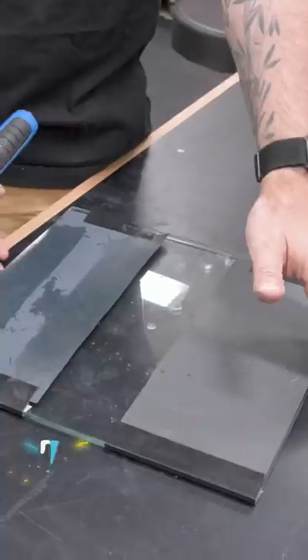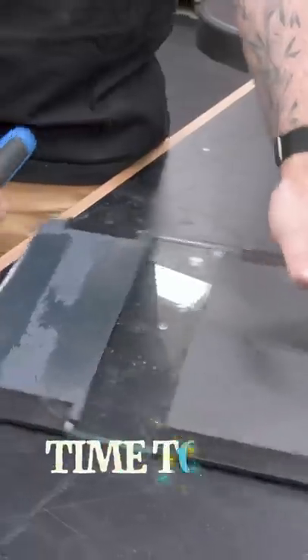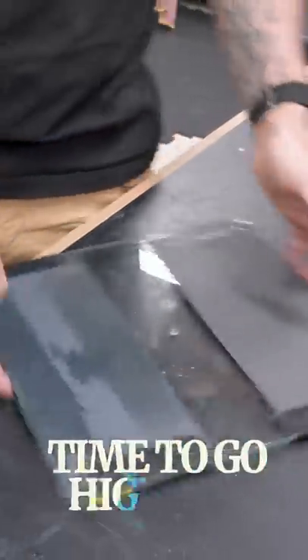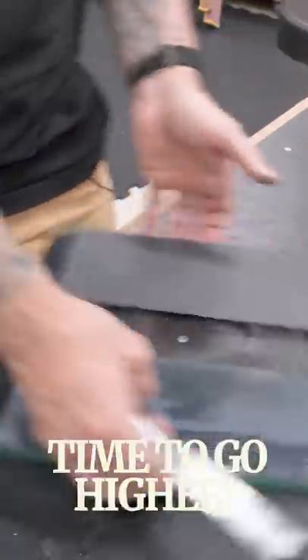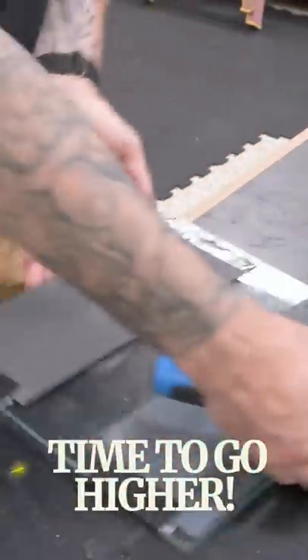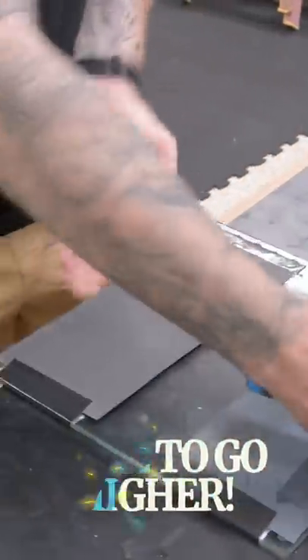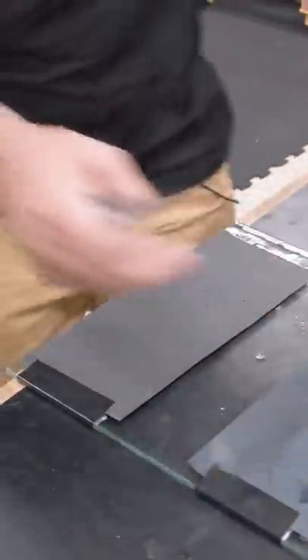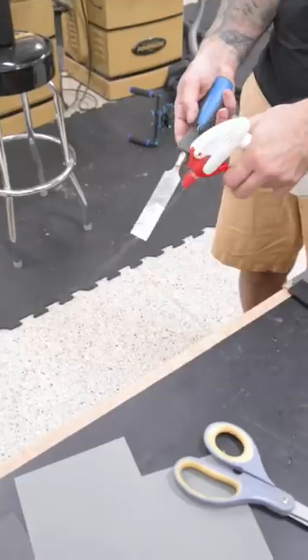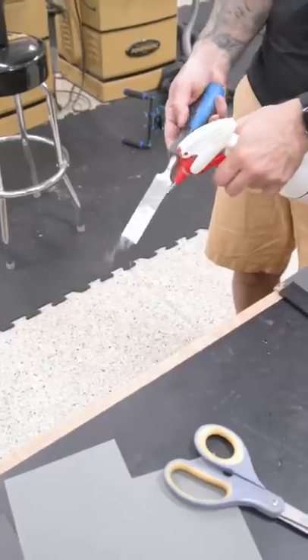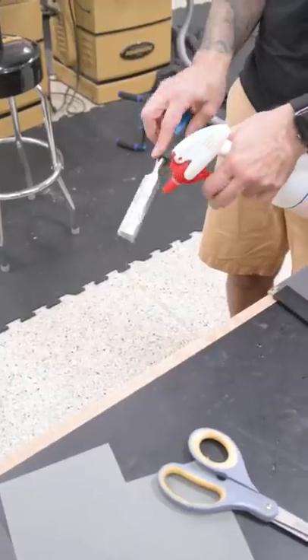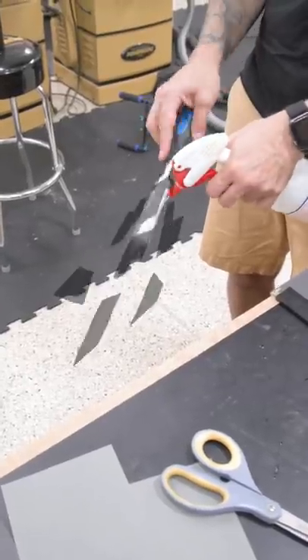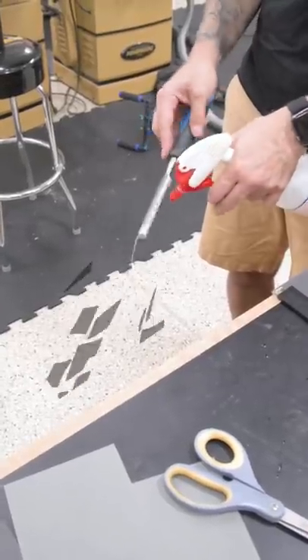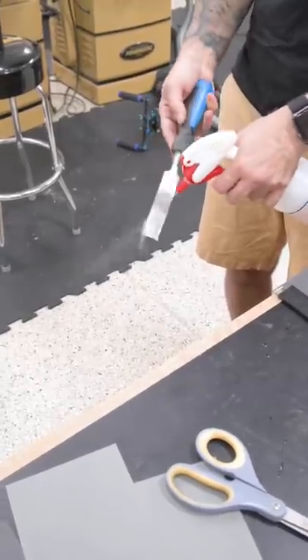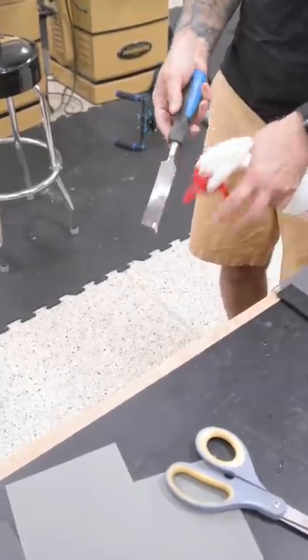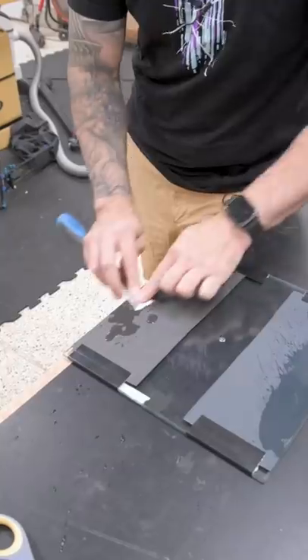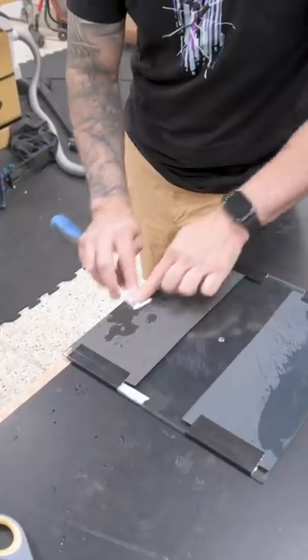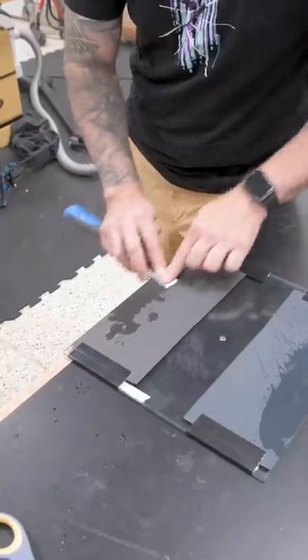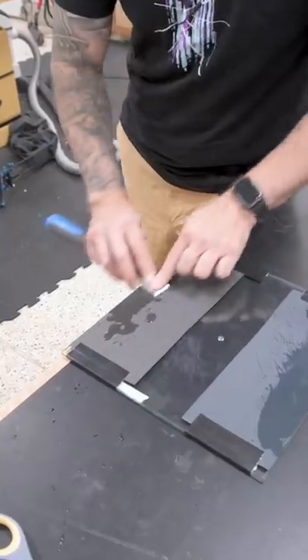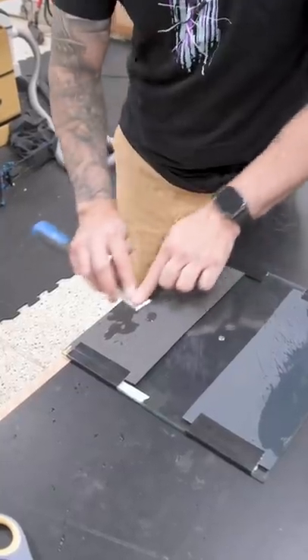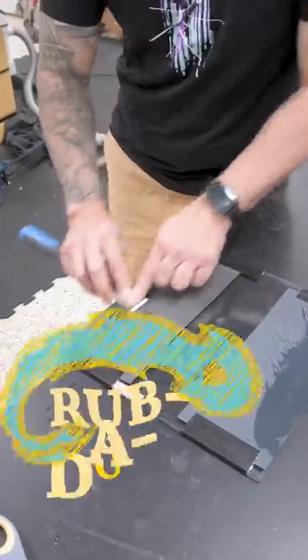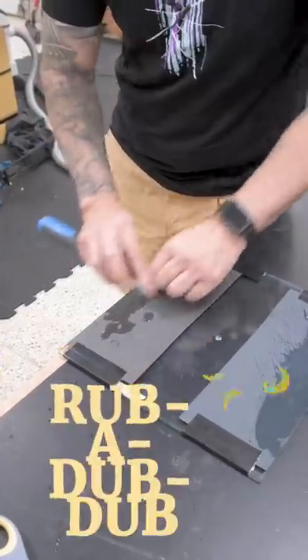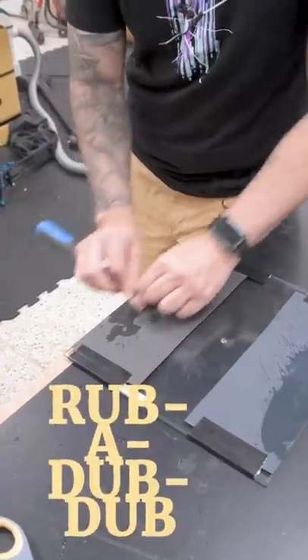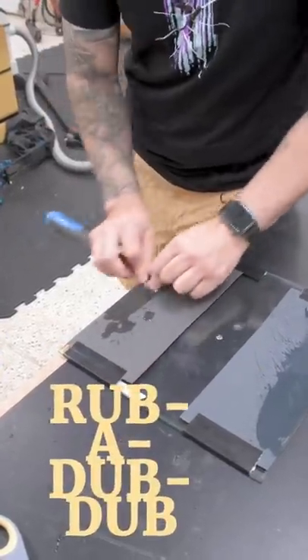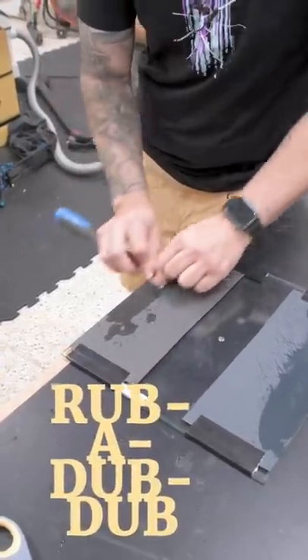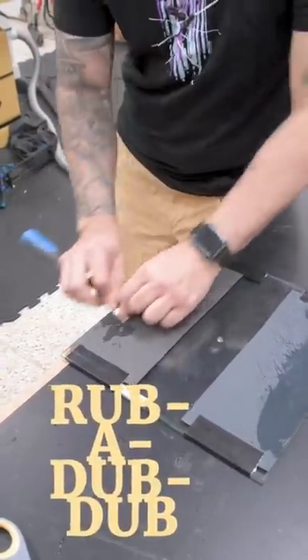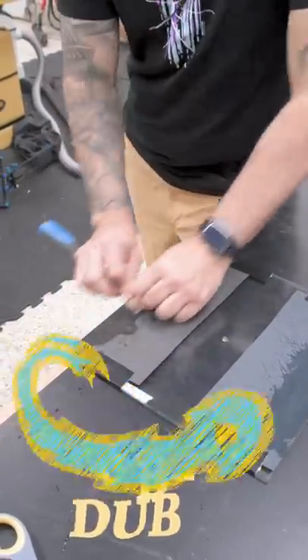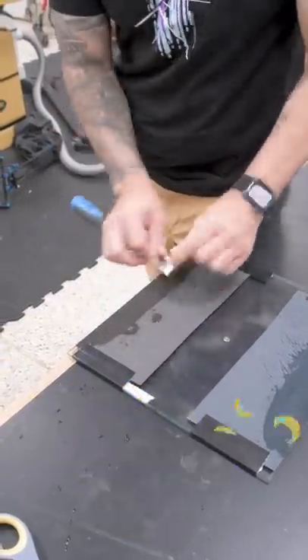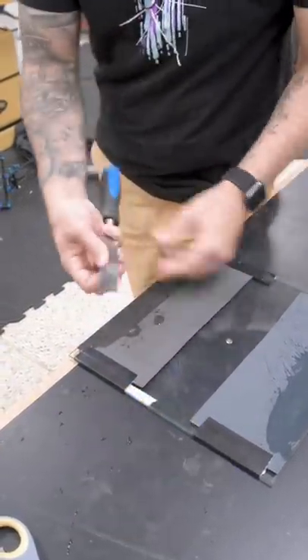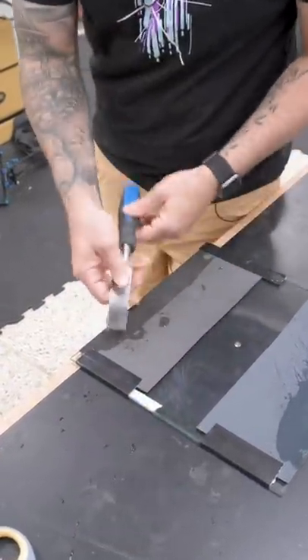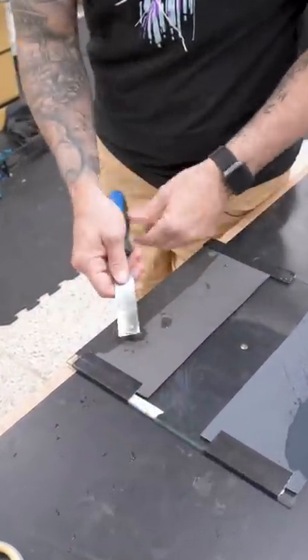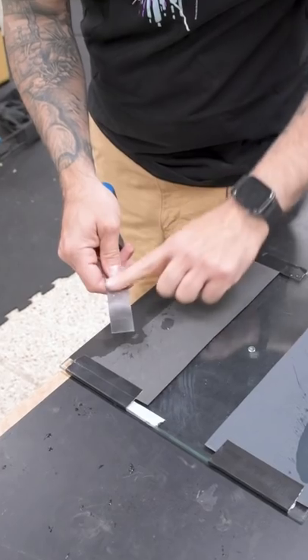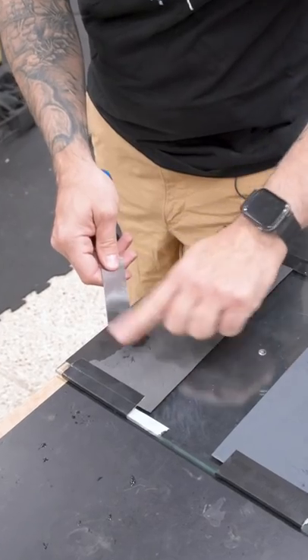Now we can jump to 1000 grit and repeat the process. Rinse the chisel first so you don't bring over any grit from the coarser paper. Rub-a-dub-dub and eventually the back should start to look like it's taking on a polish.